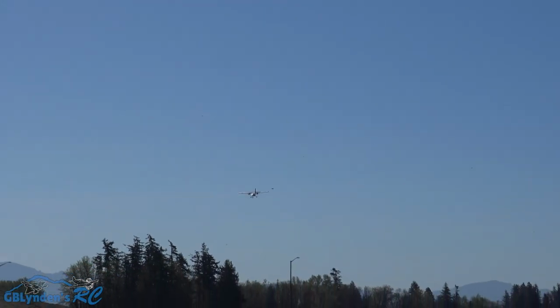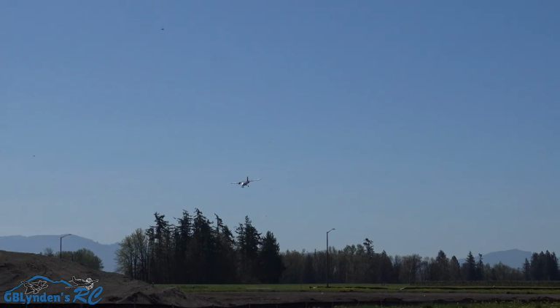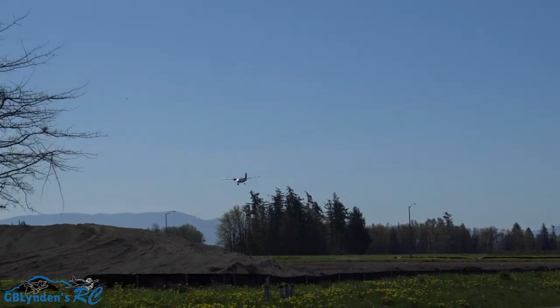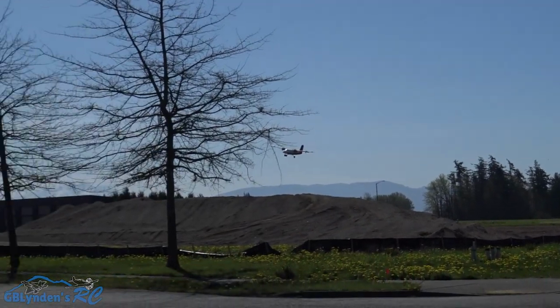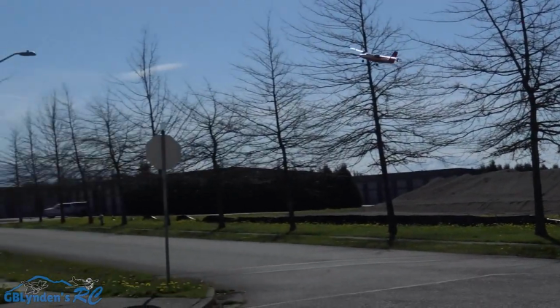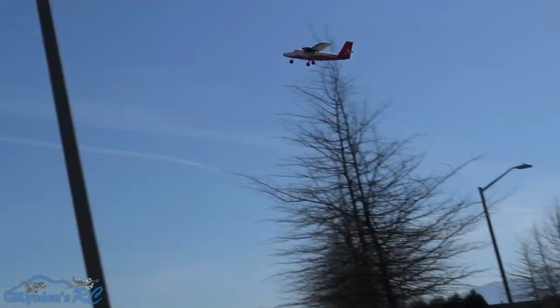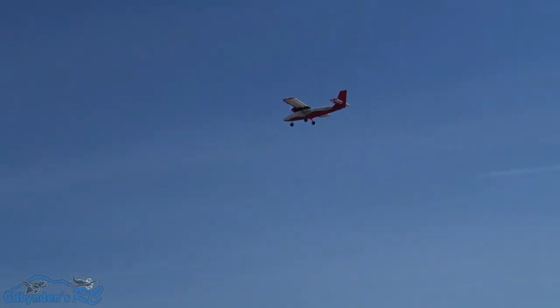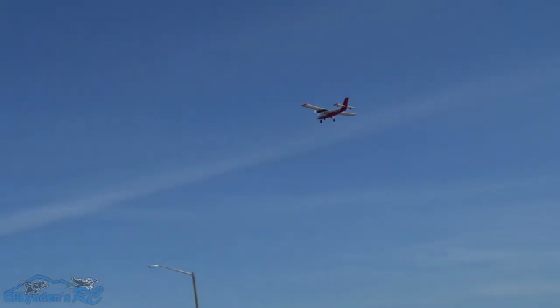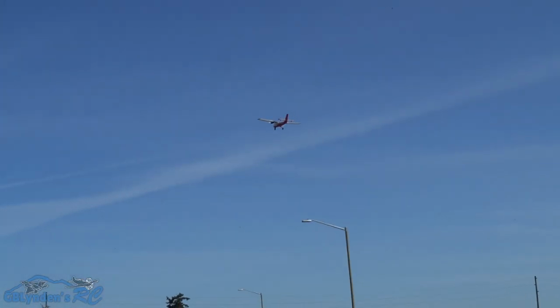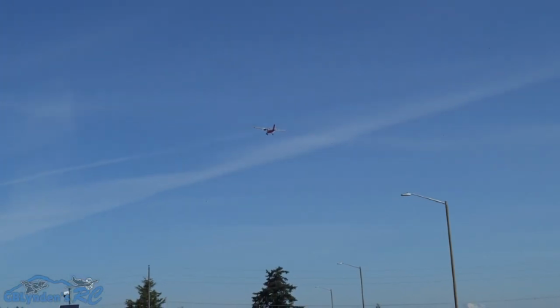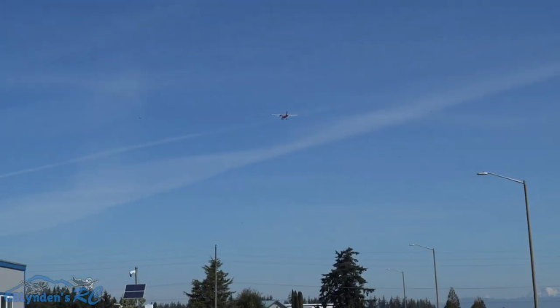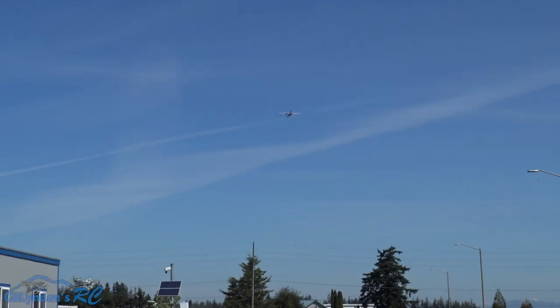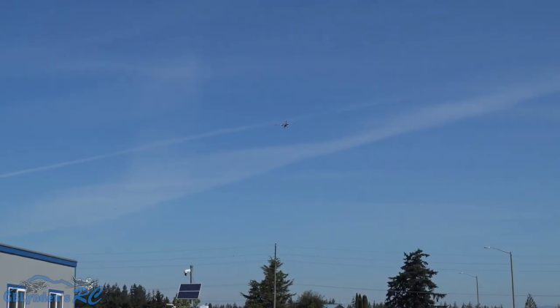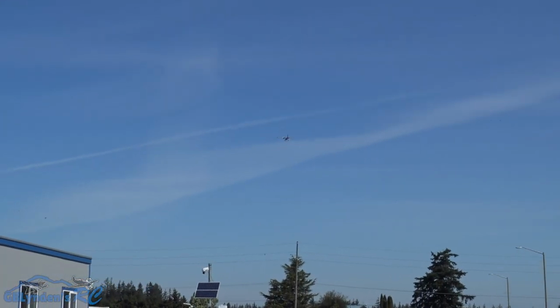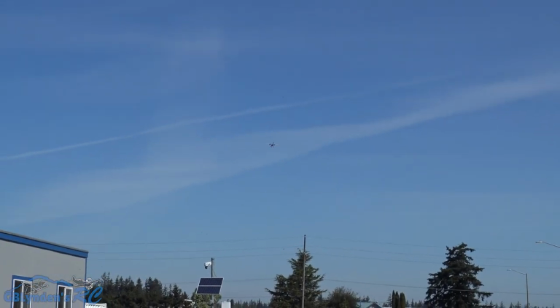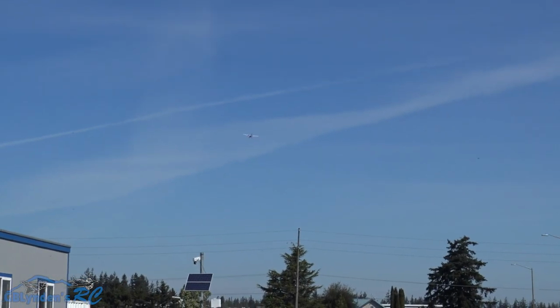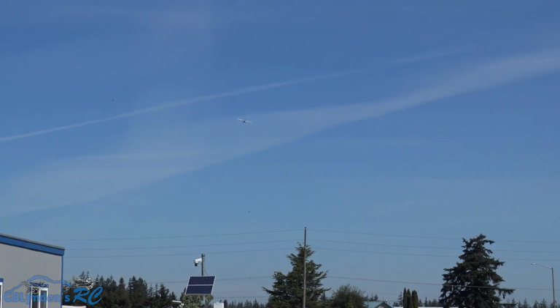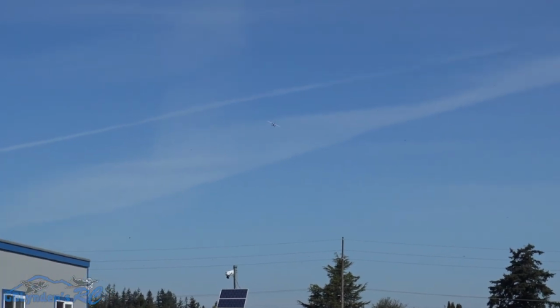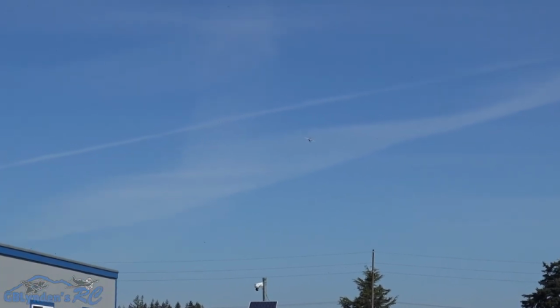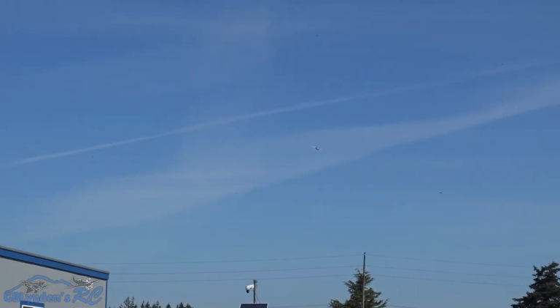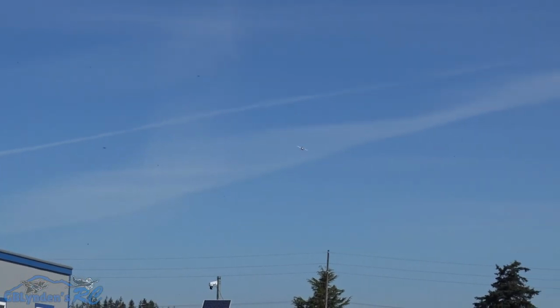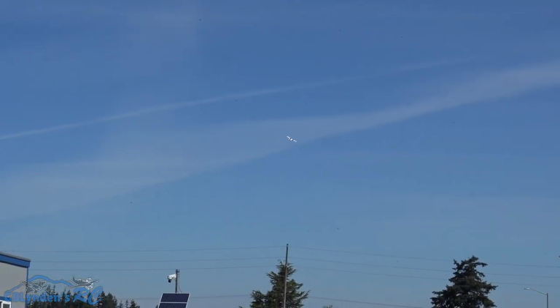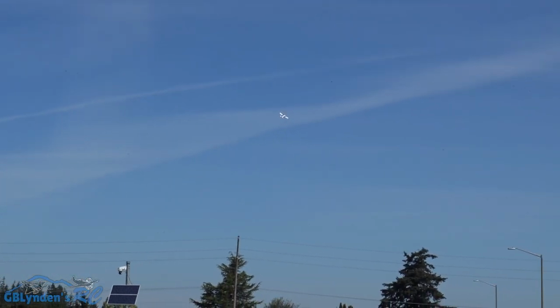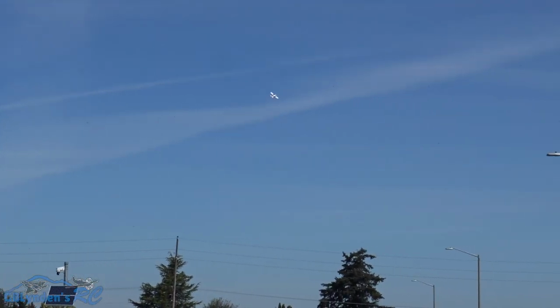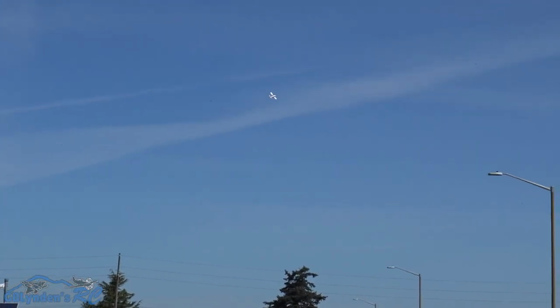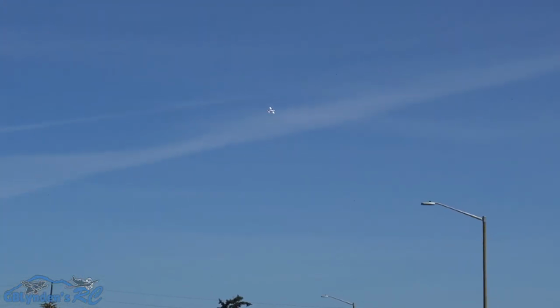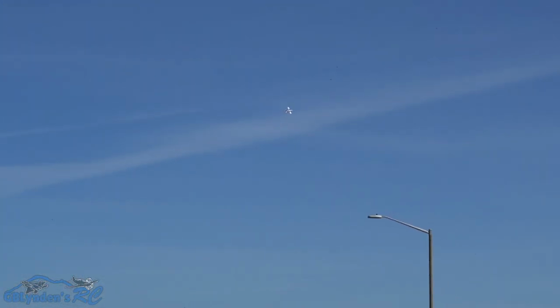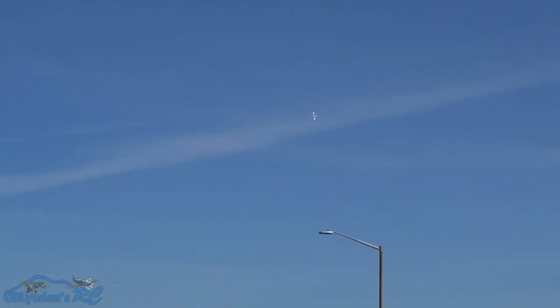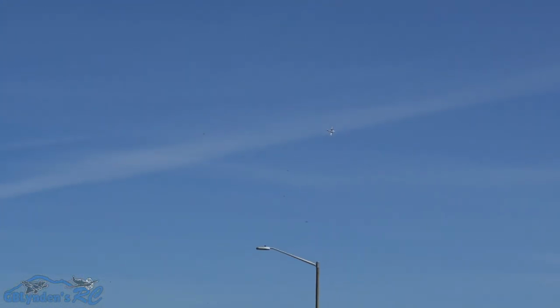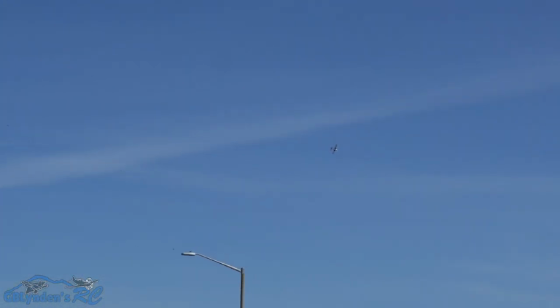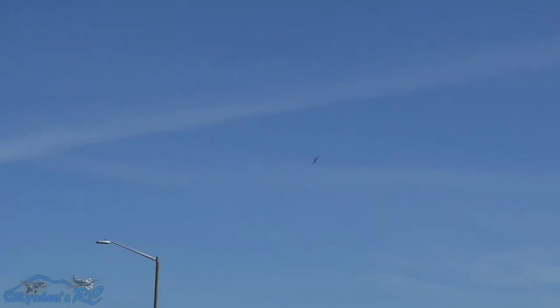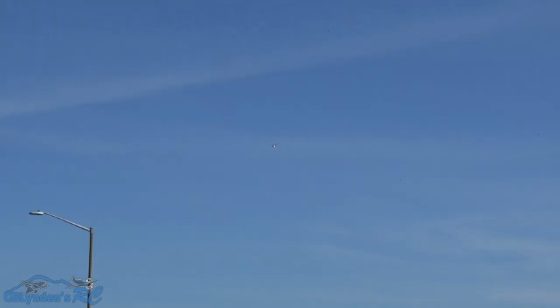For 1S brushless power this is not bad for speed at all. My timer tells me I should land — I honestly do not want to land, John.